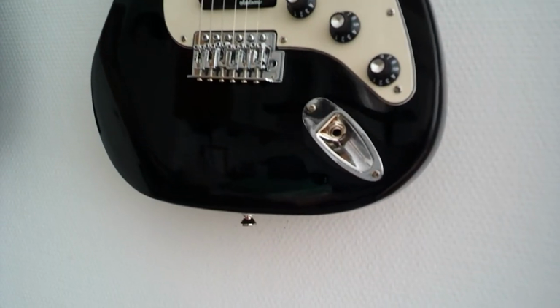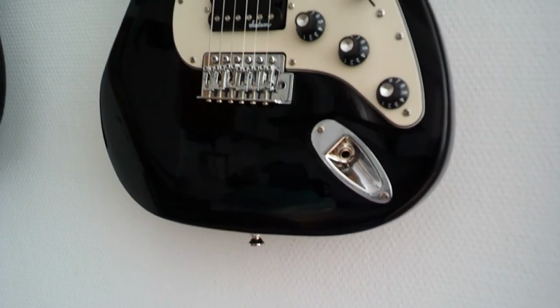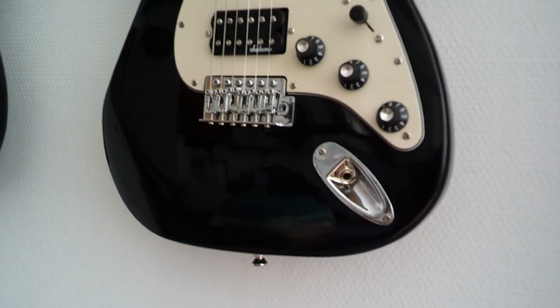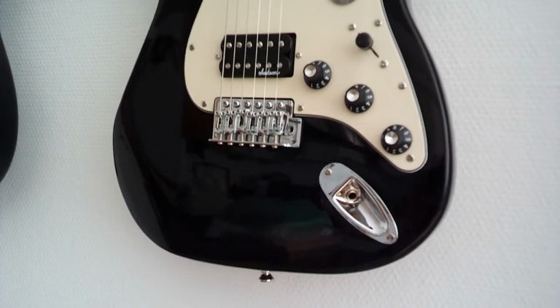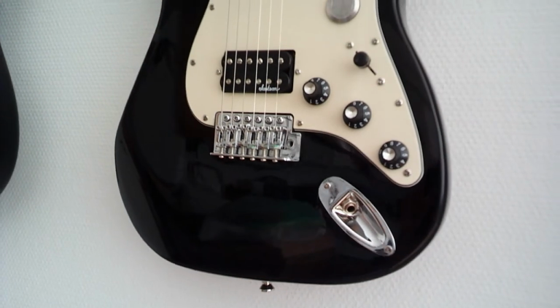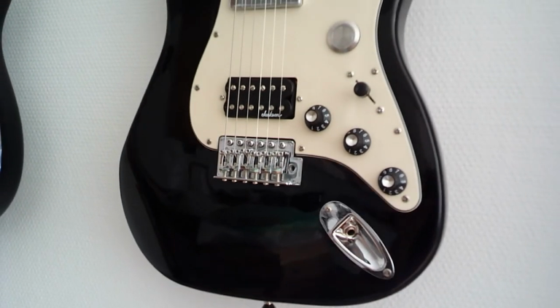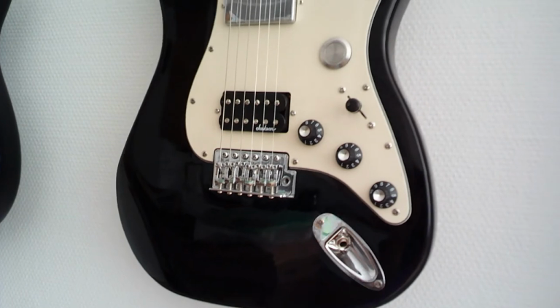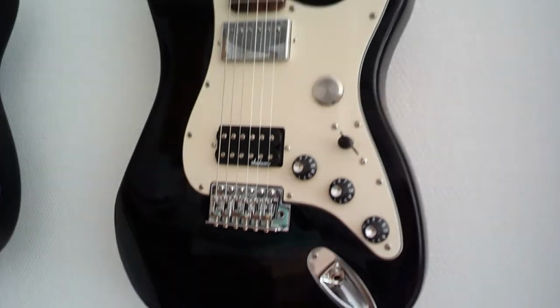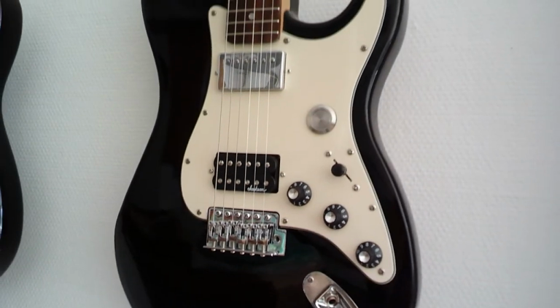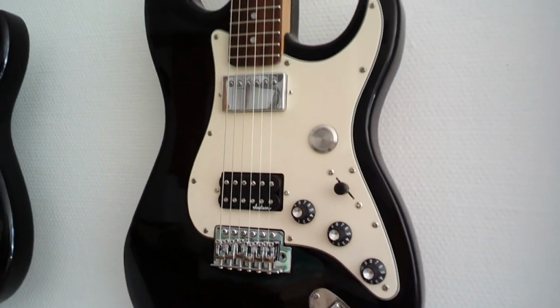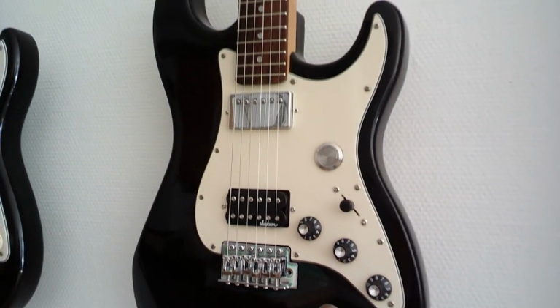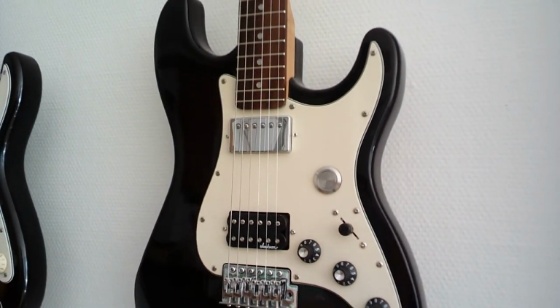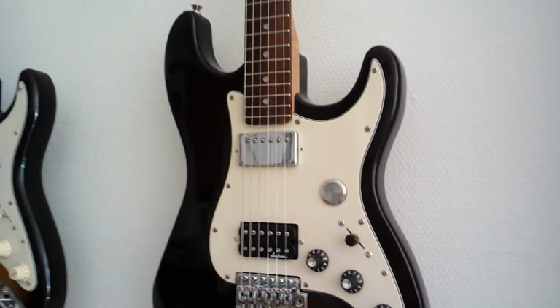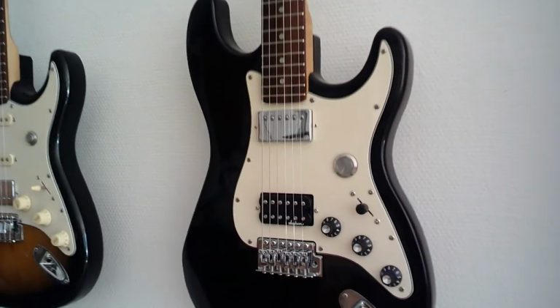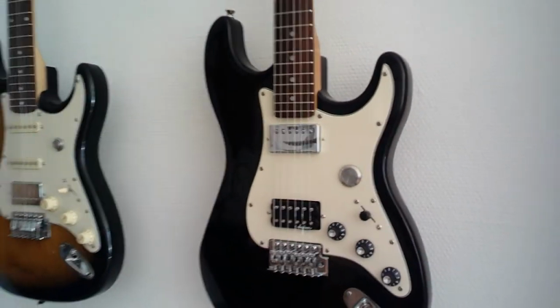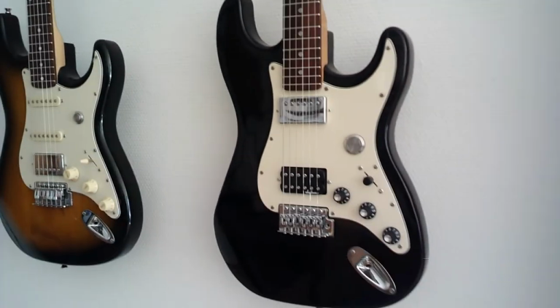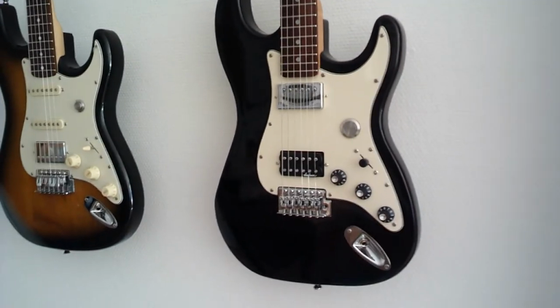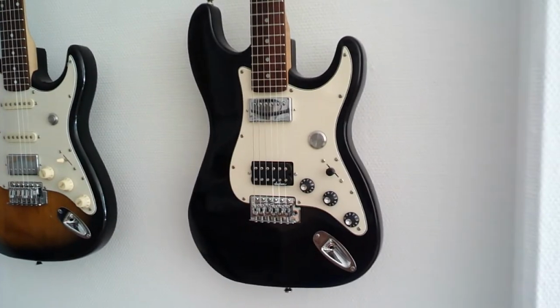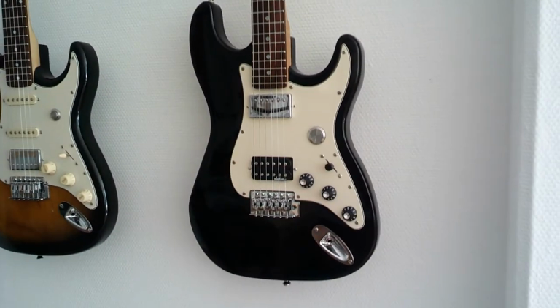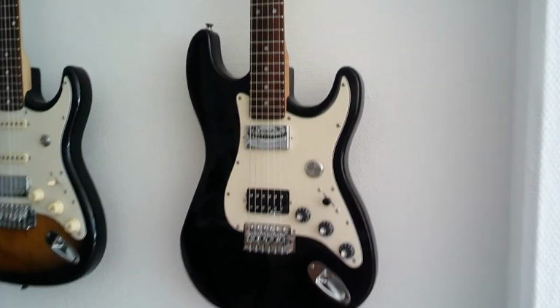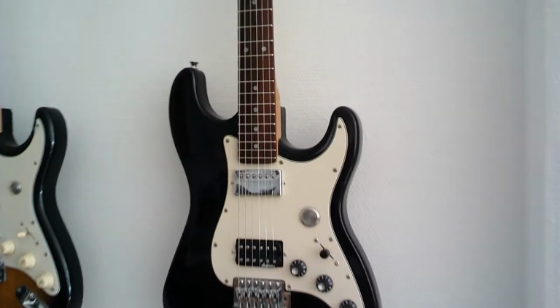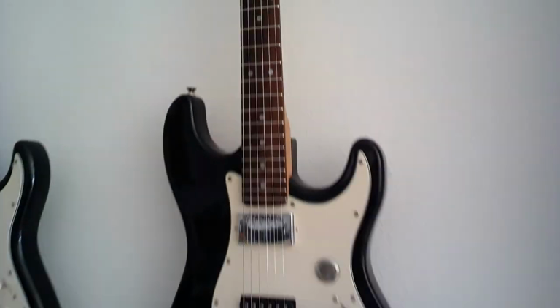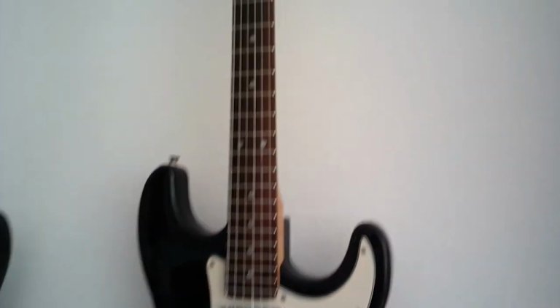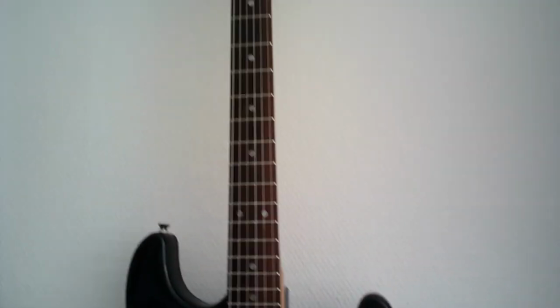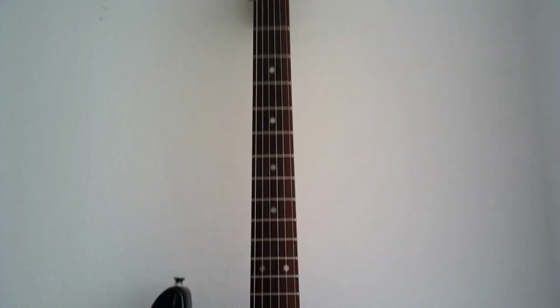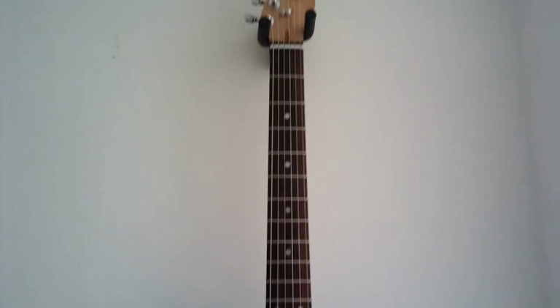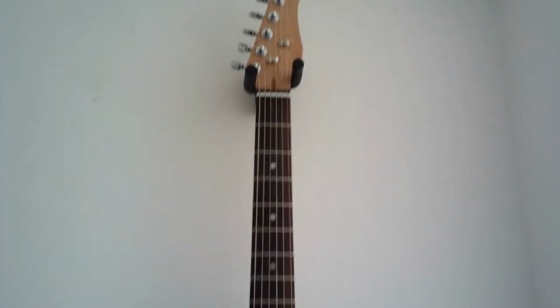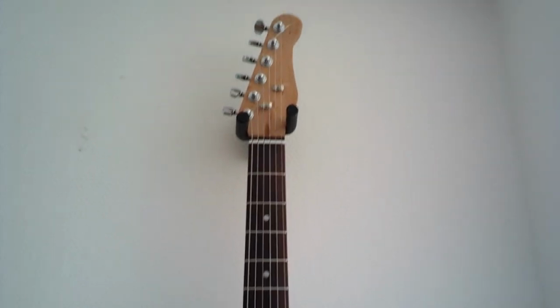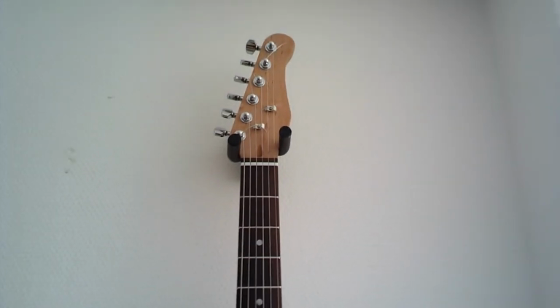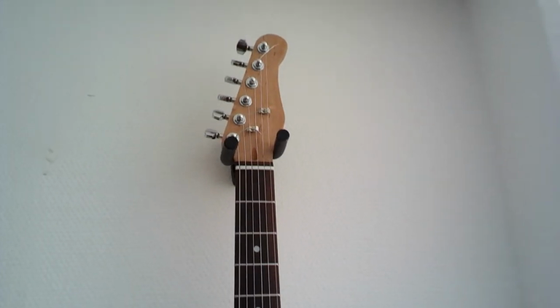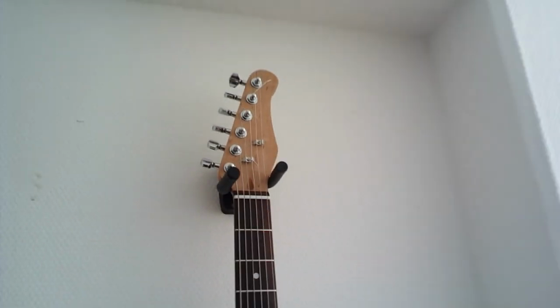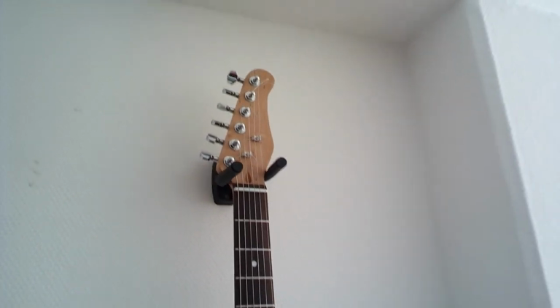Finally, we have the HH Strat. This pickup setup is more common on guitars like Les Pauls, SGs, or Explorers. It also has a kill switch, a three-way switch, and a slim headstock.